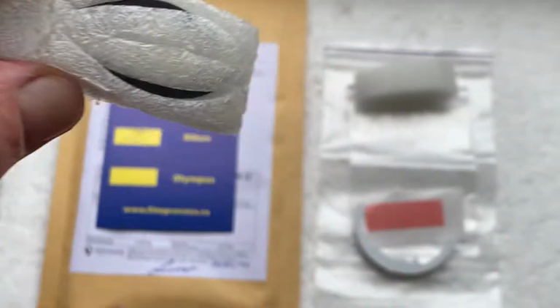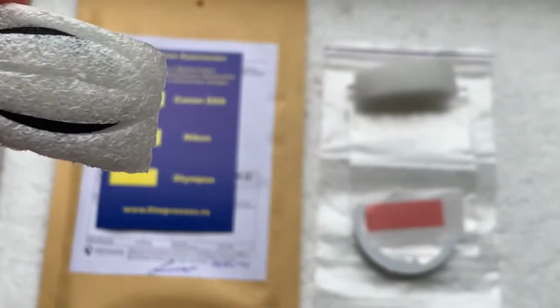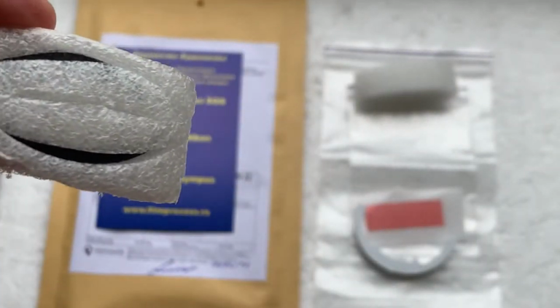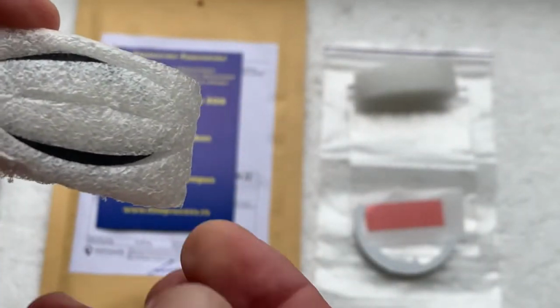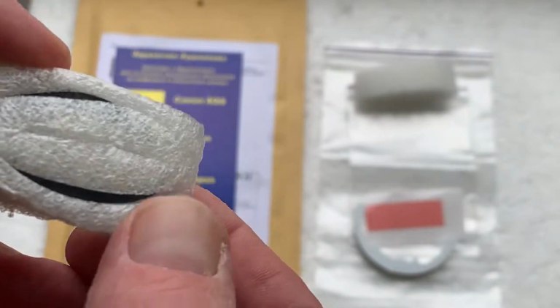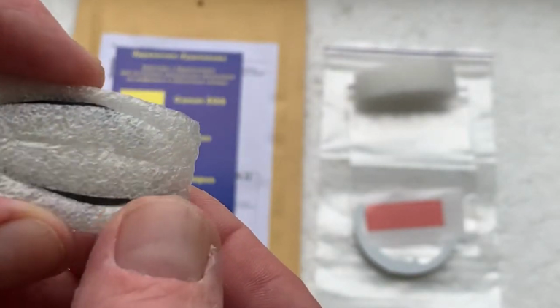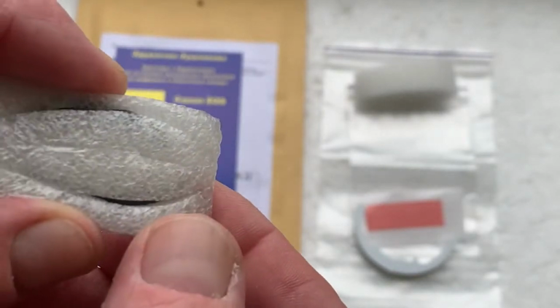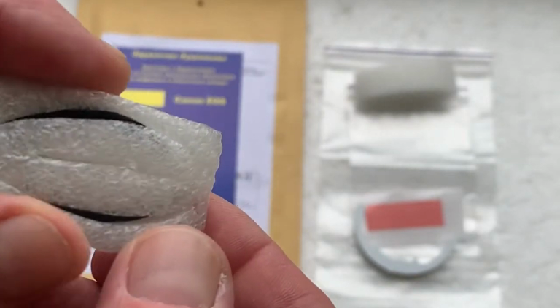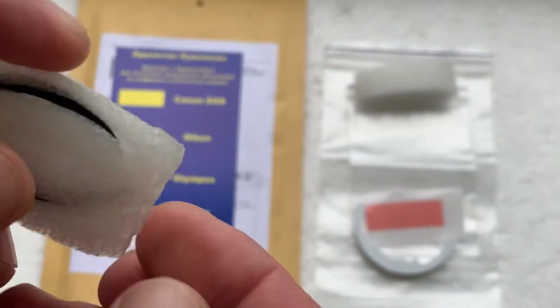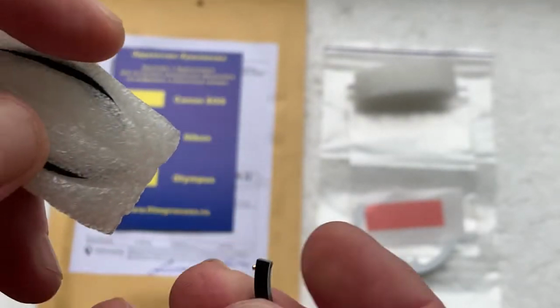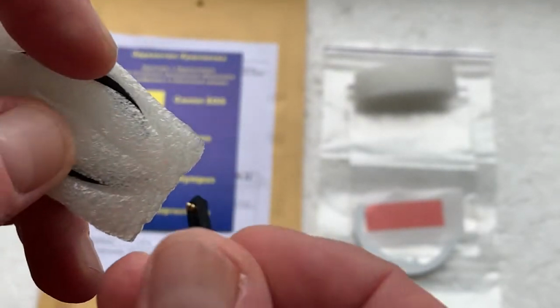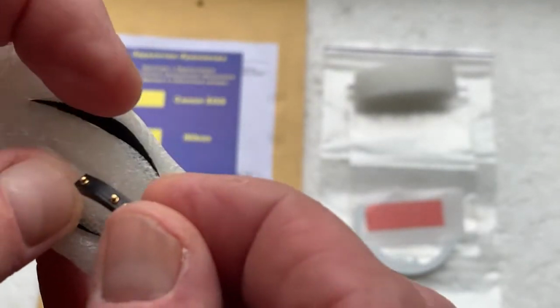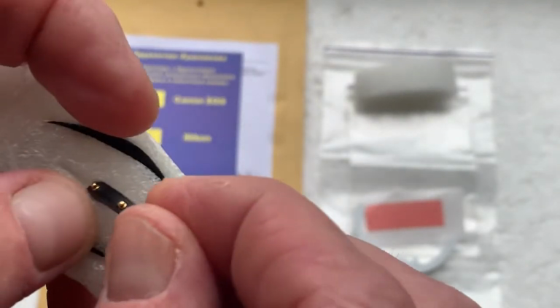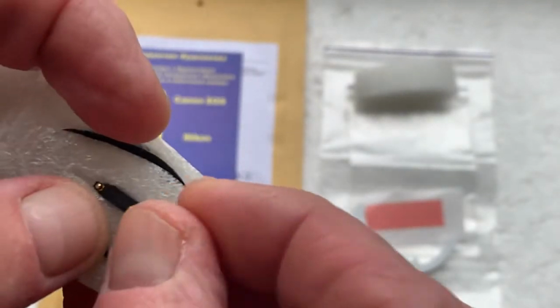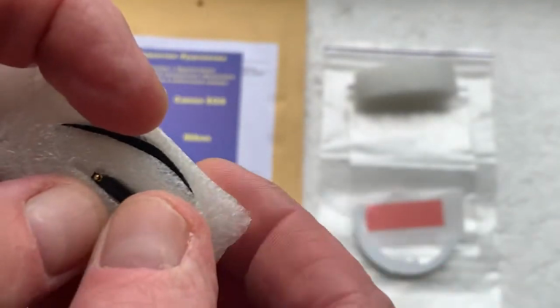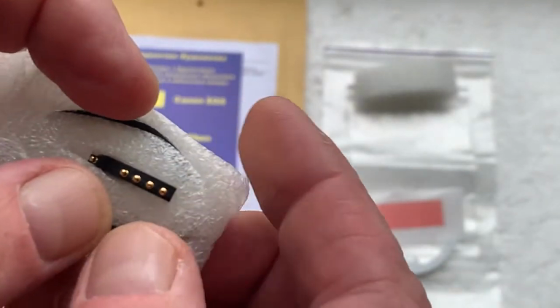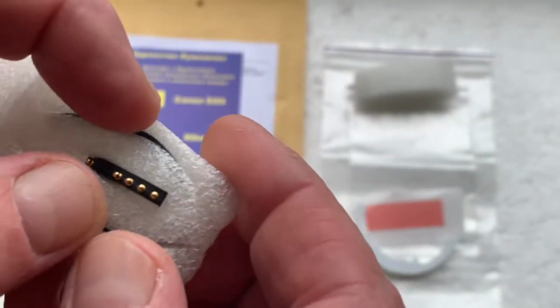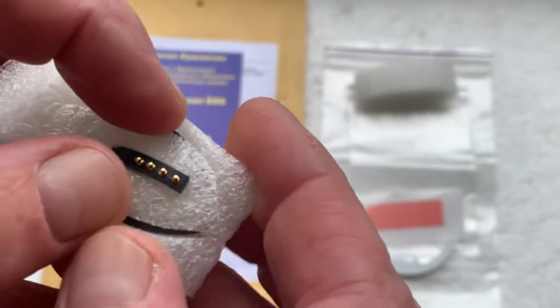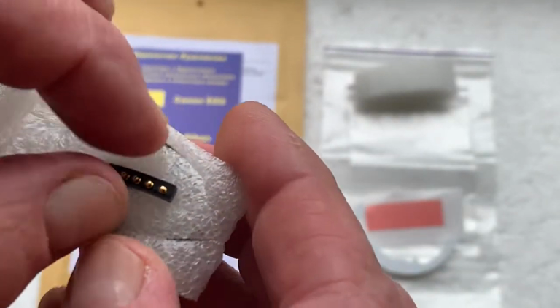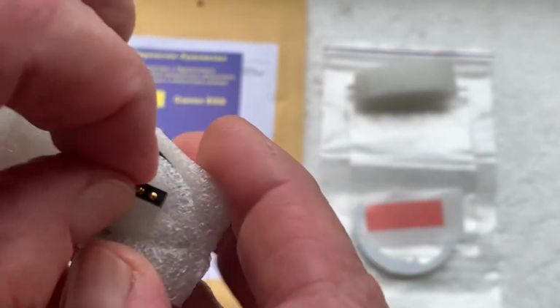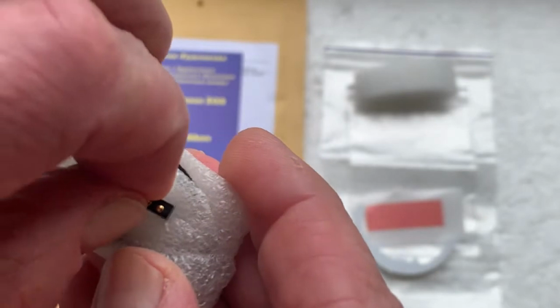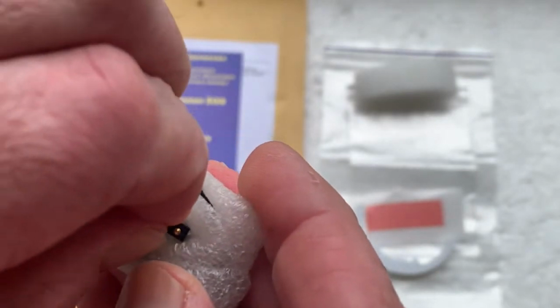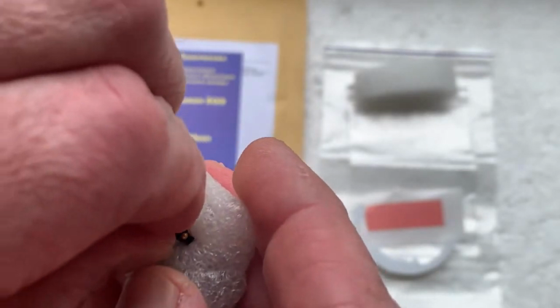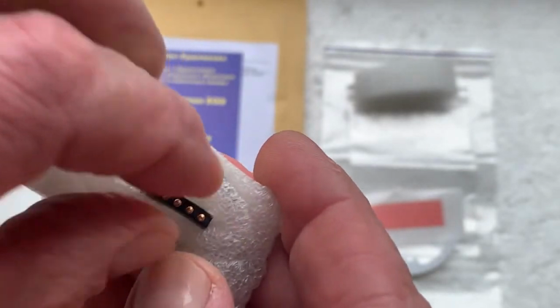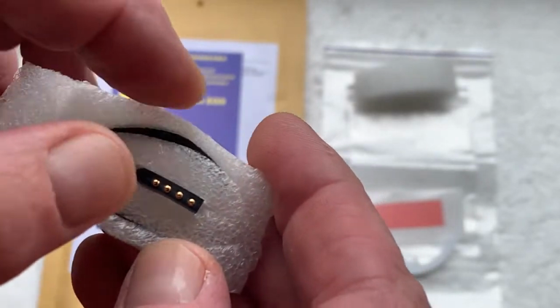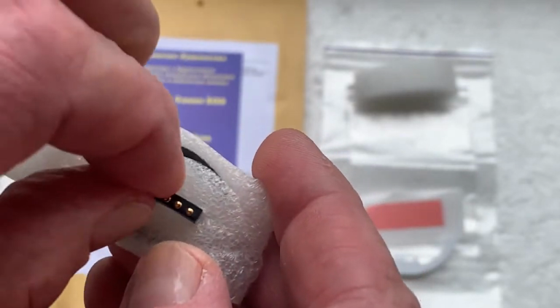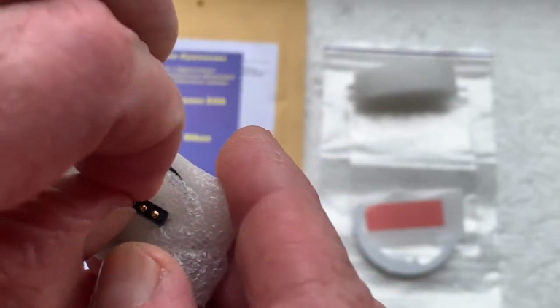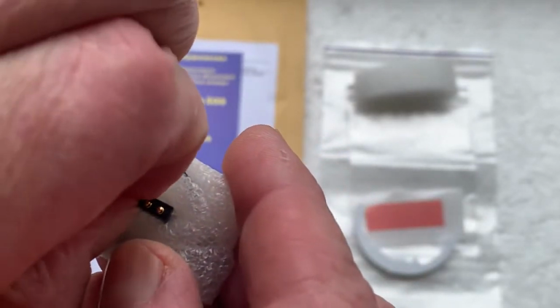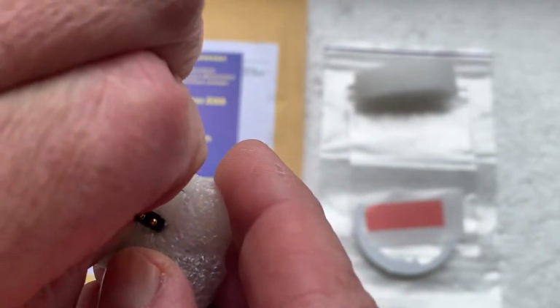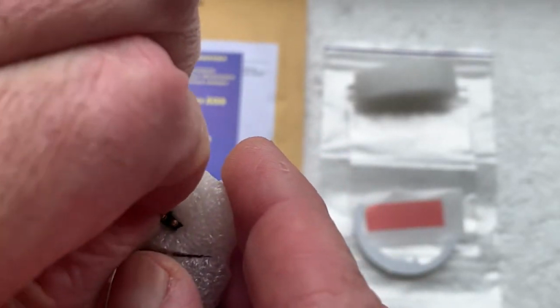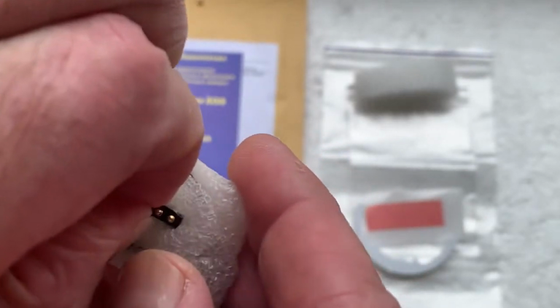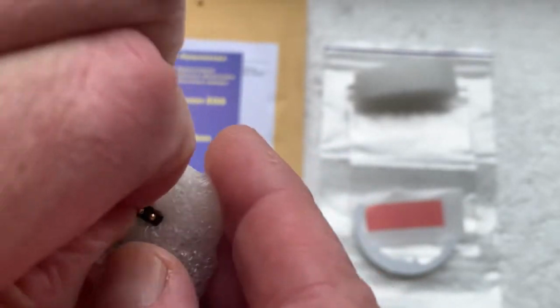And this is a special plate for installing the chip on an adapter without a place for the chip, or on lenses without a place for the chip.